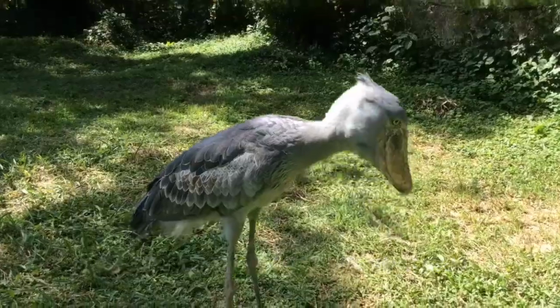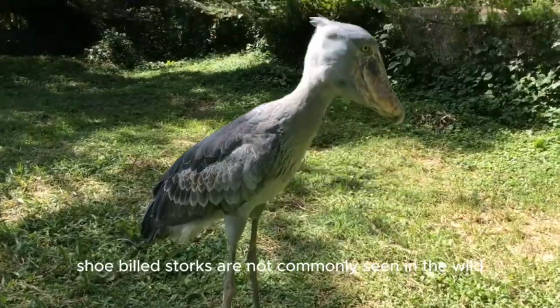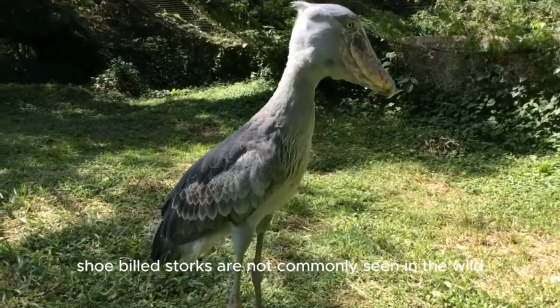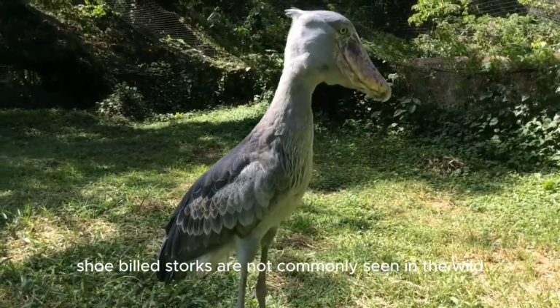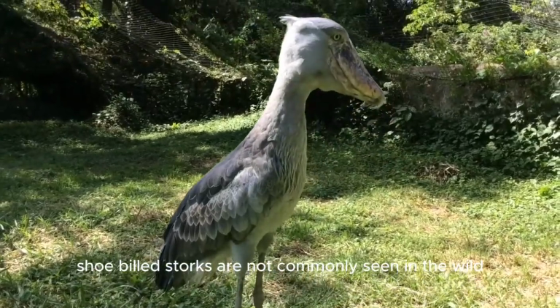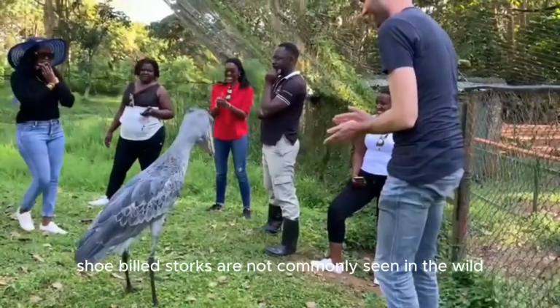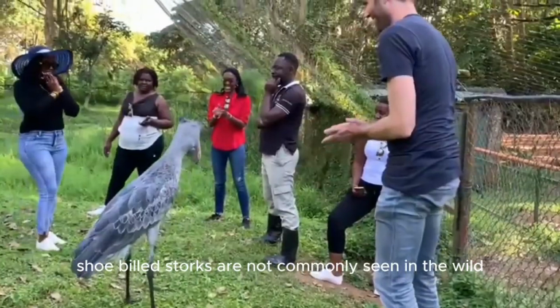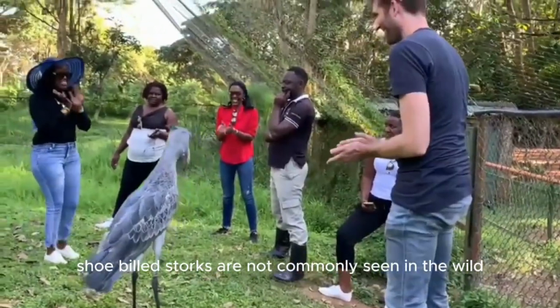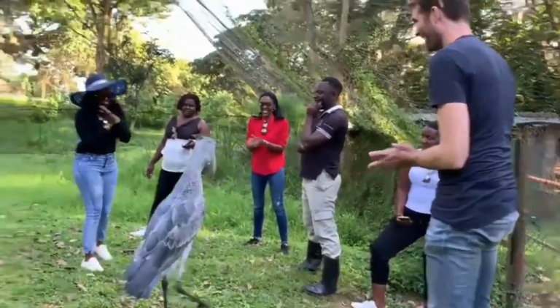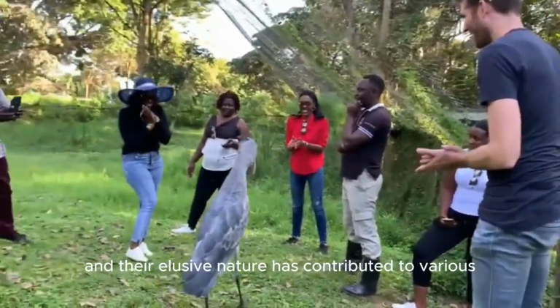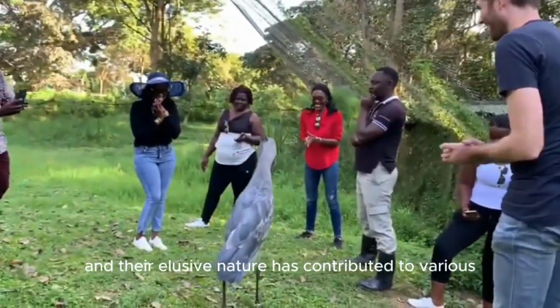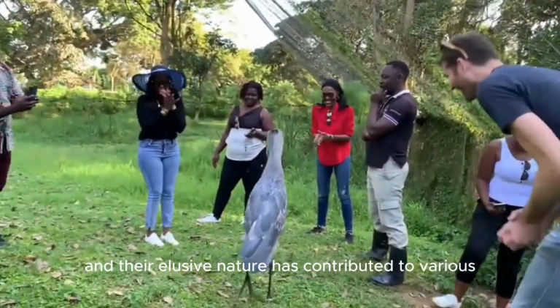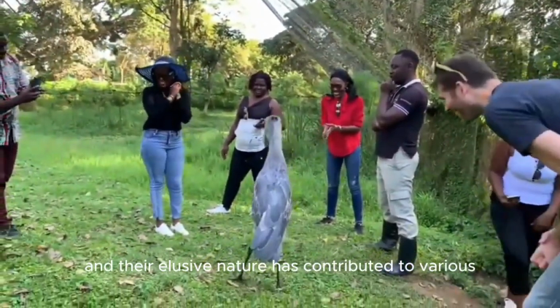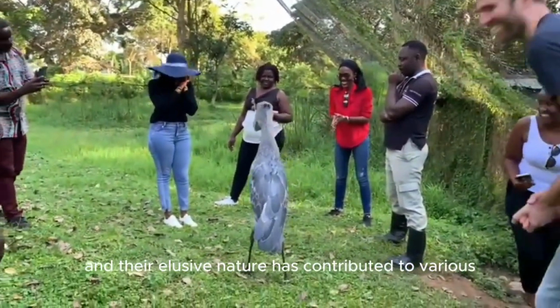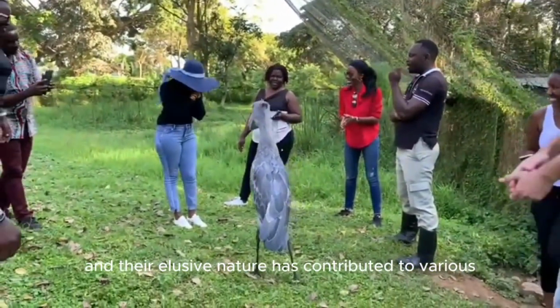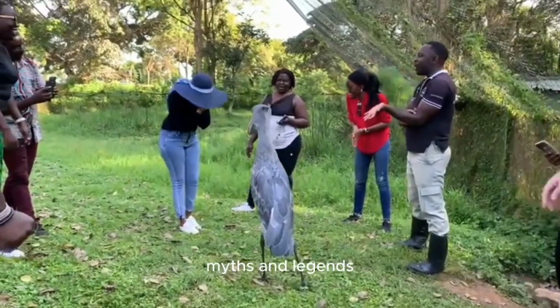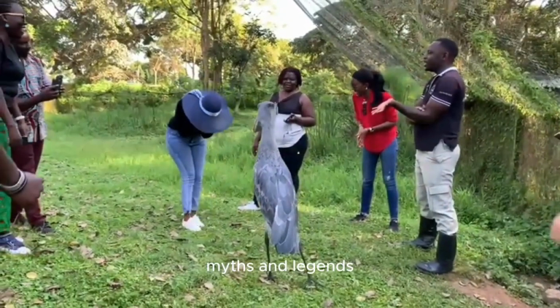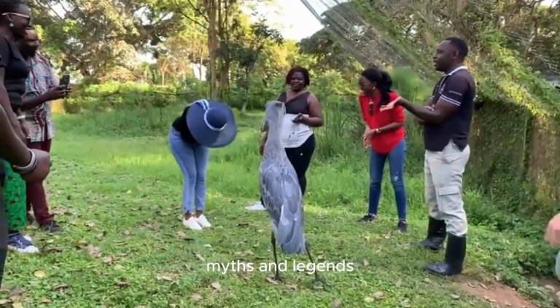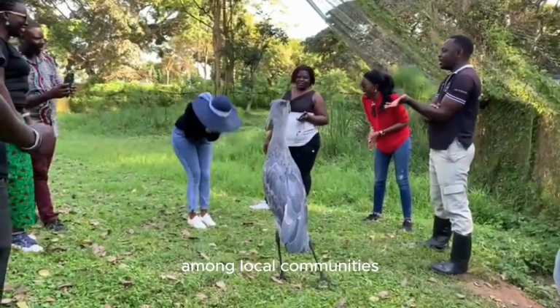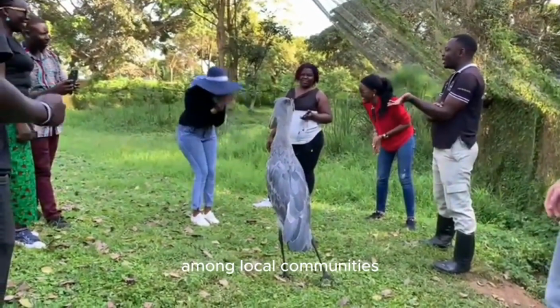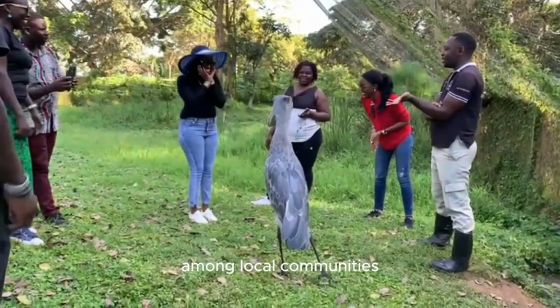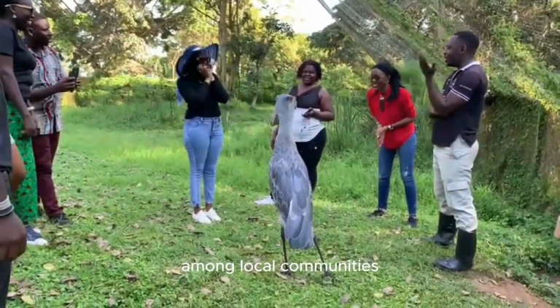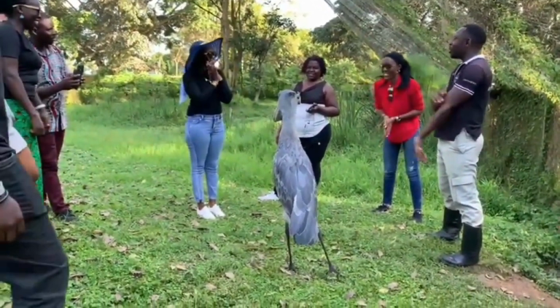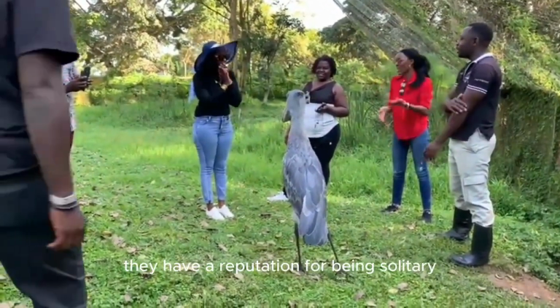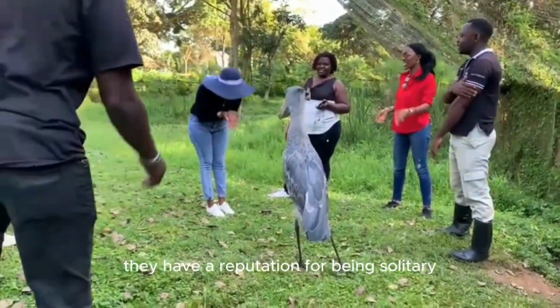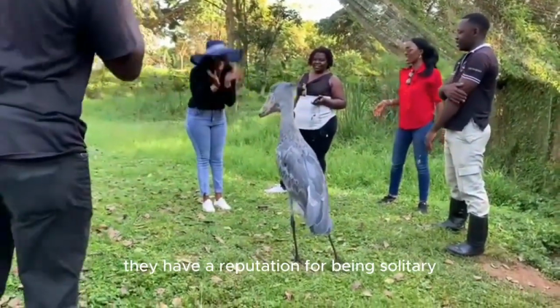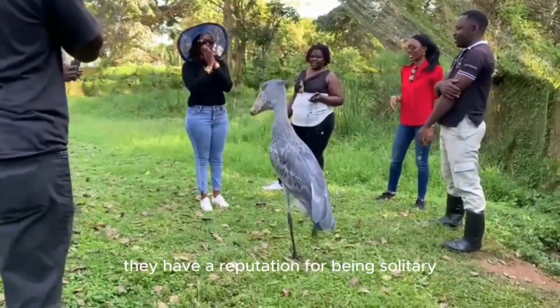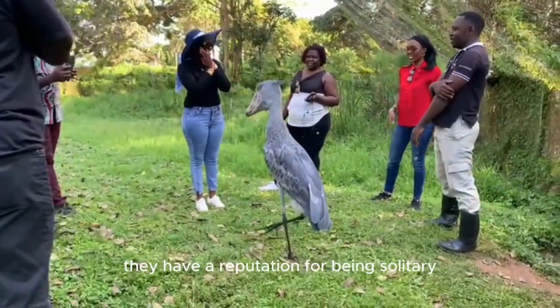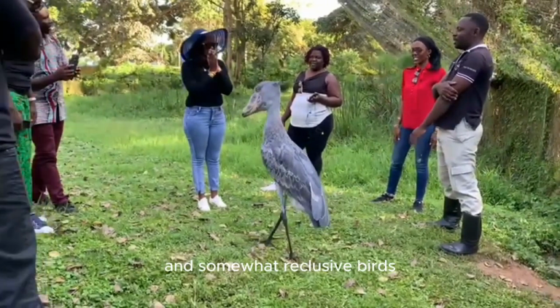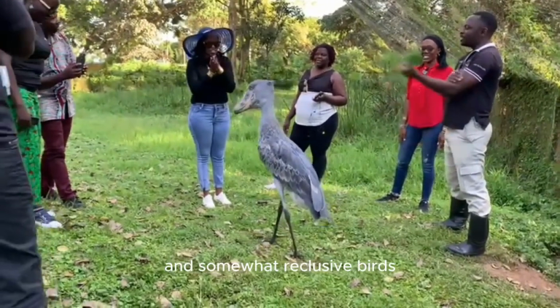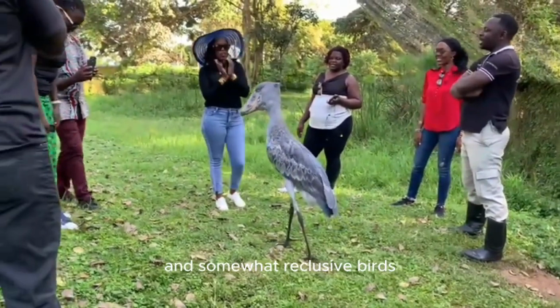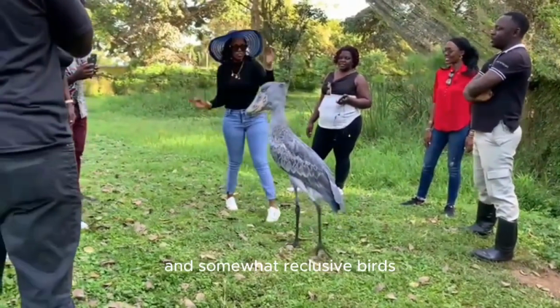Shoebill storks are not commonly seen in the wild, and their elusive nature has contributed to various myths and legends among local communities. They have a reputation for being solitary and somewhat reclusive birds.